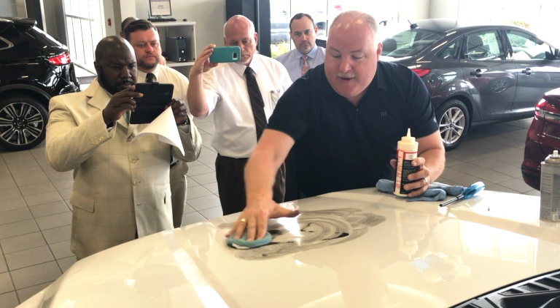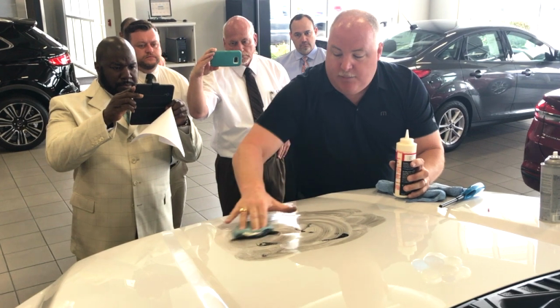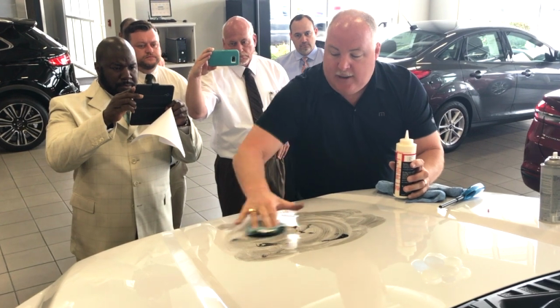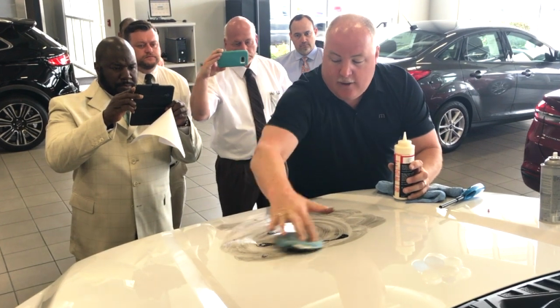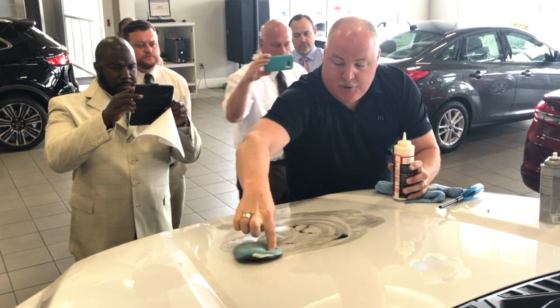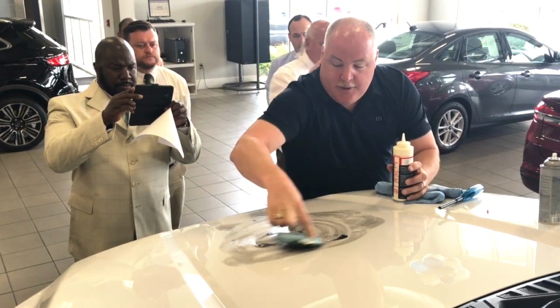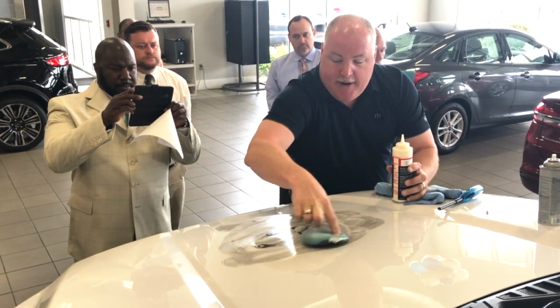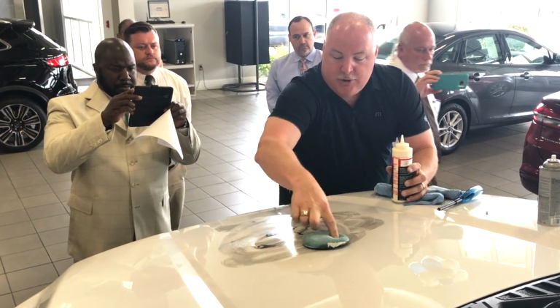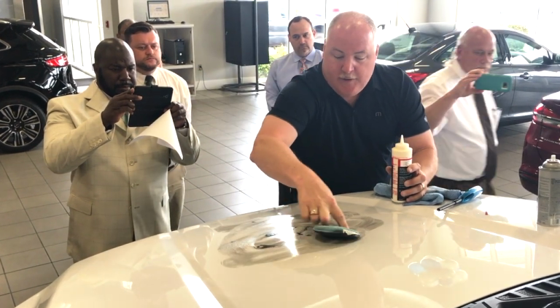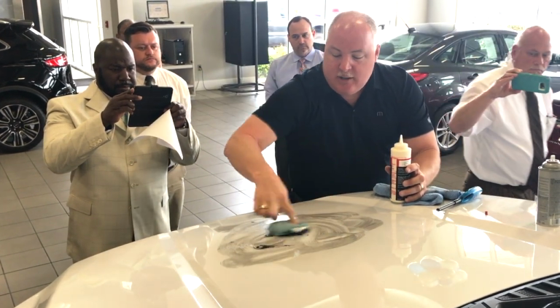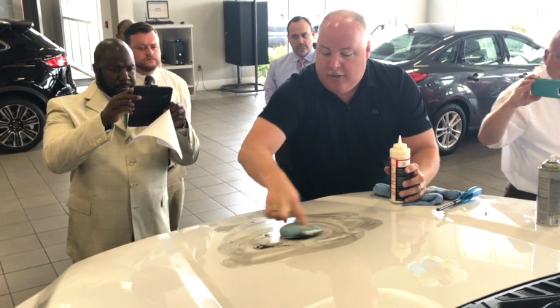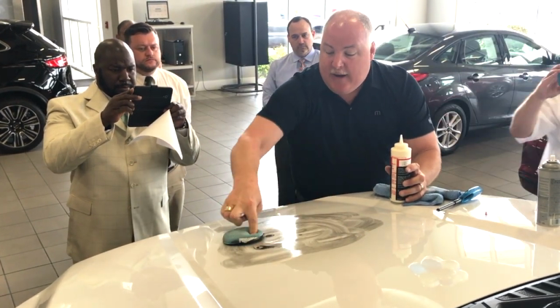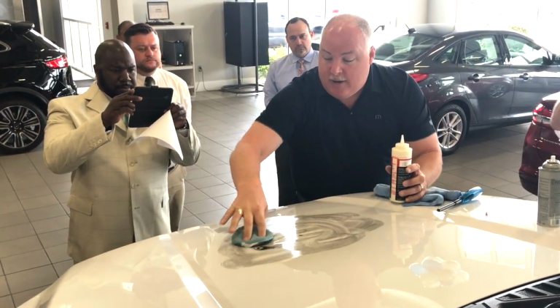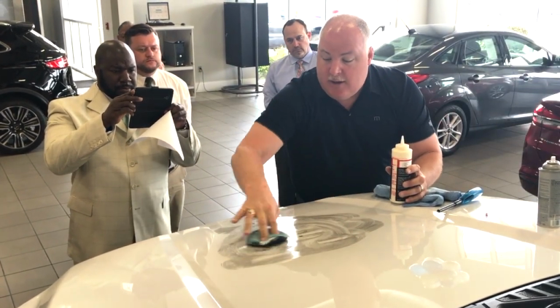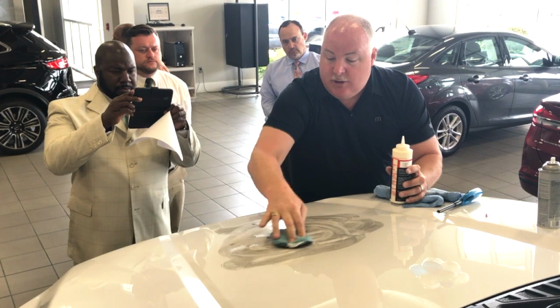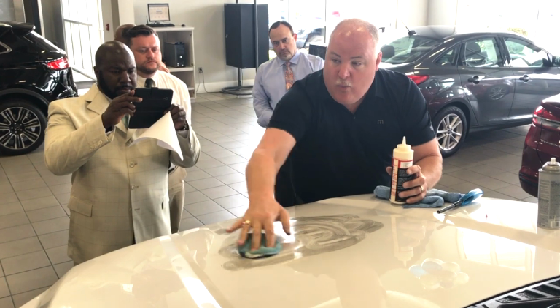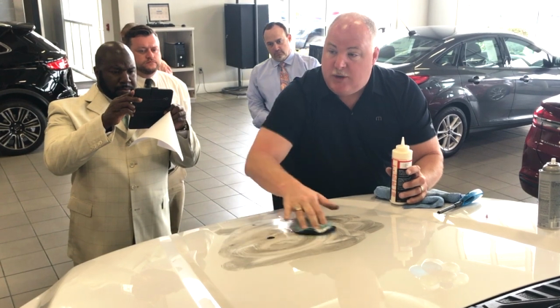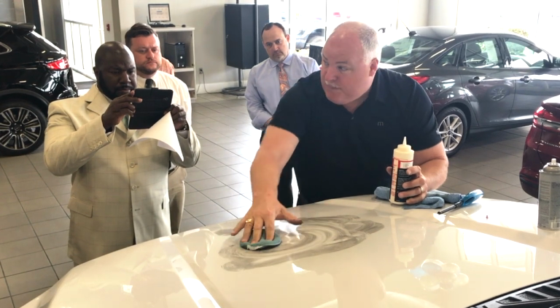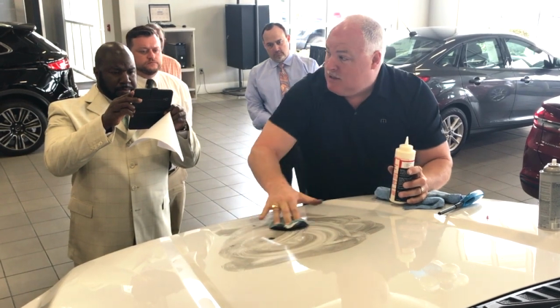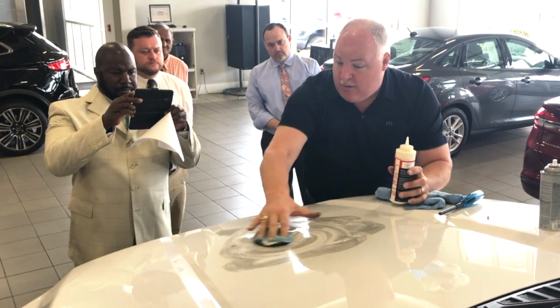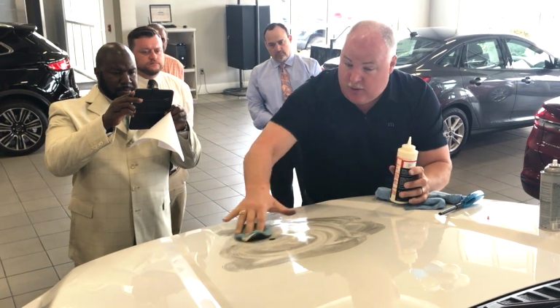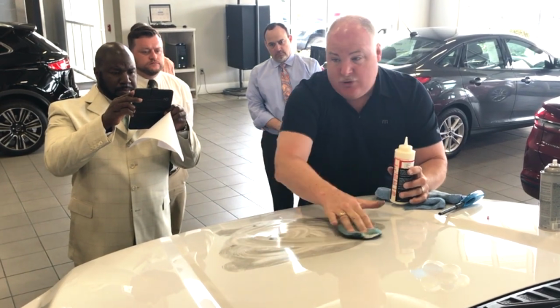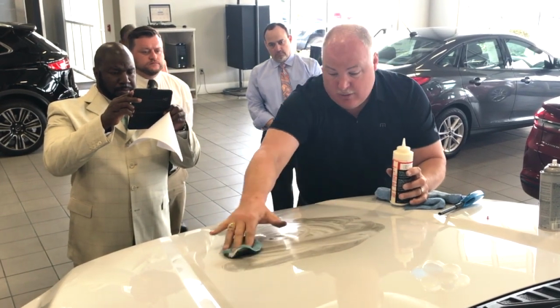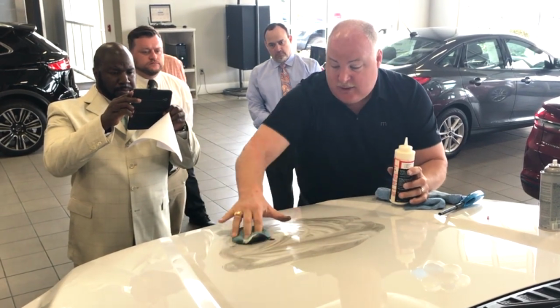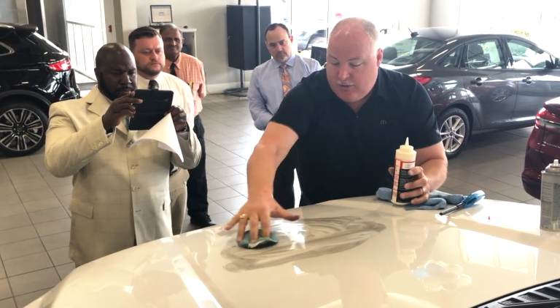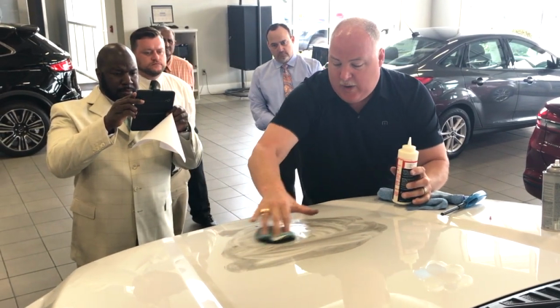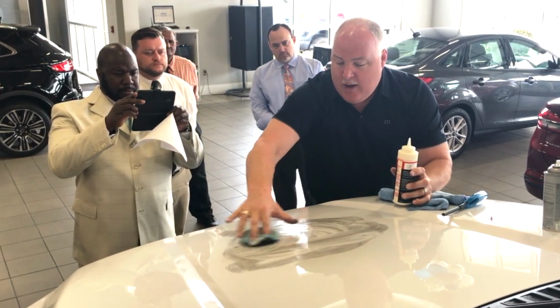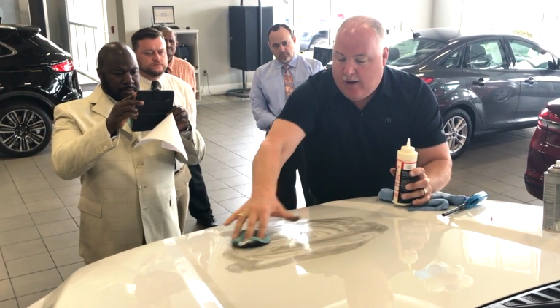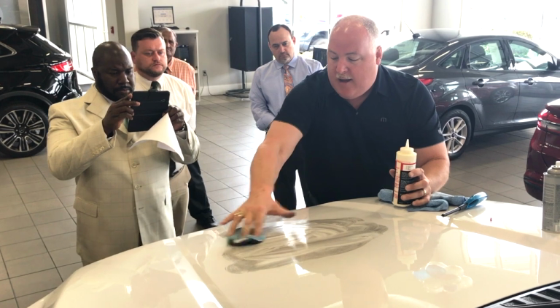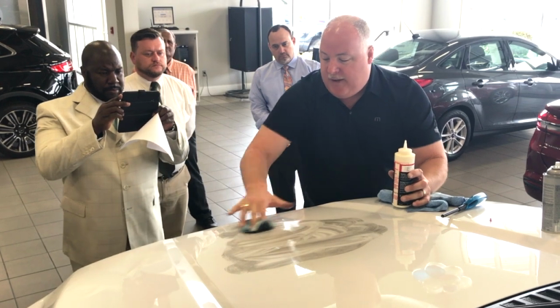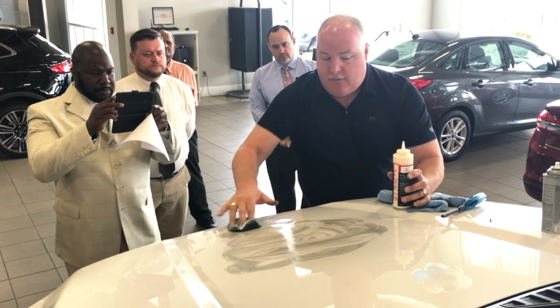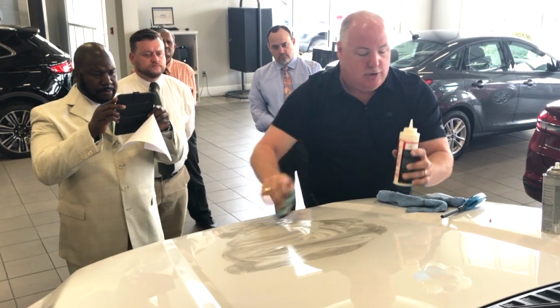Finally, we apply a leather guard to the leather and vinyl areas of the vehicle's interior. We warranty rips, tears, punctures, burns, cigarette burns — you name it — on the leather and vinyl too.